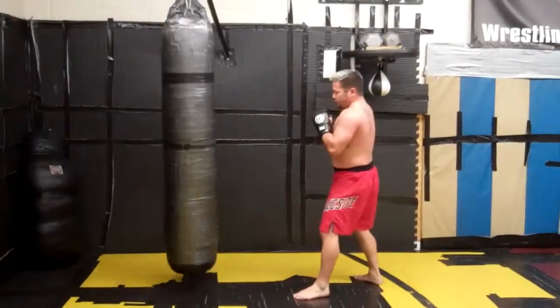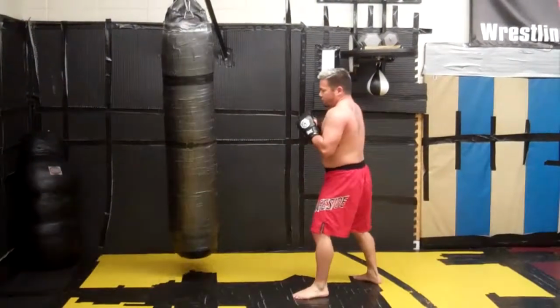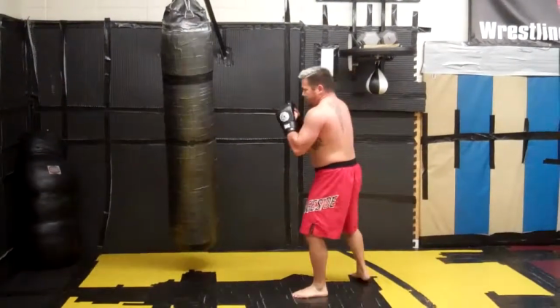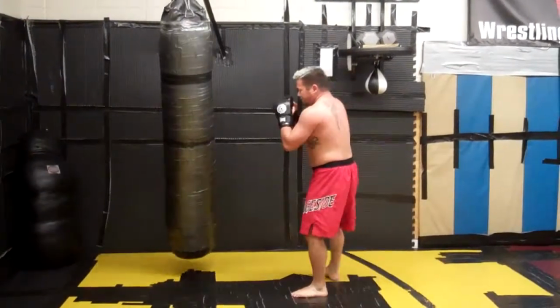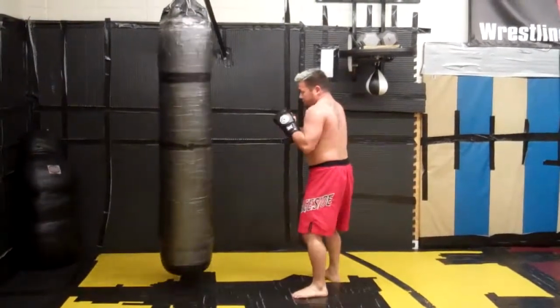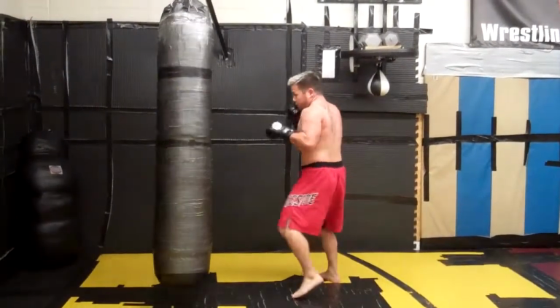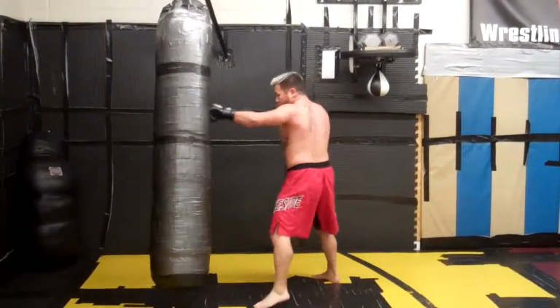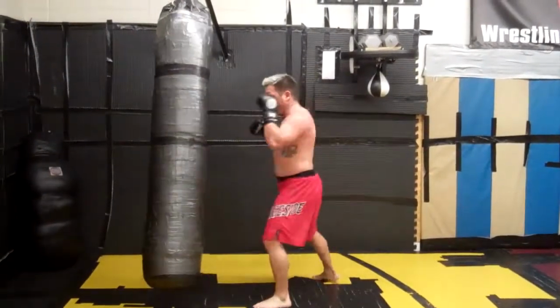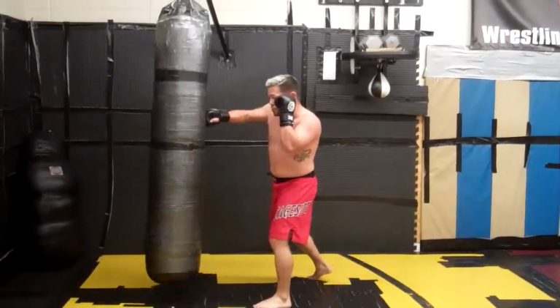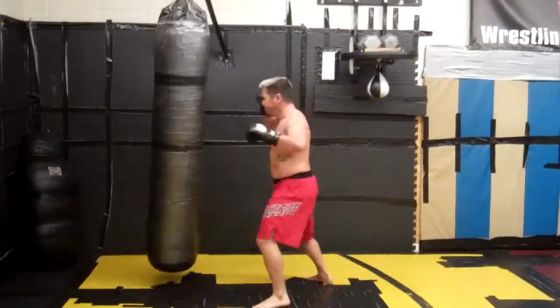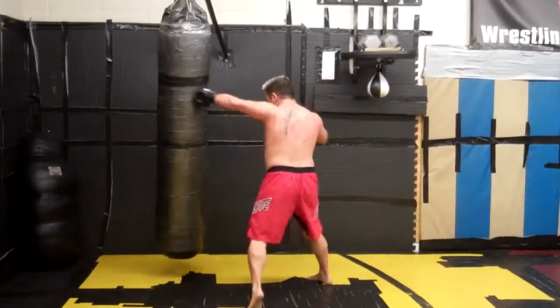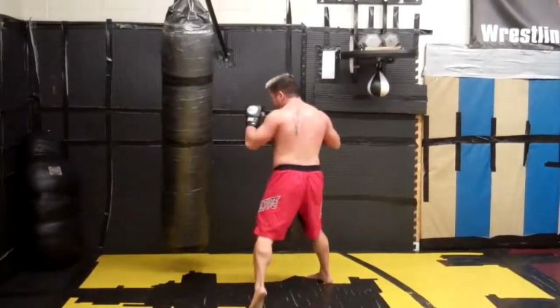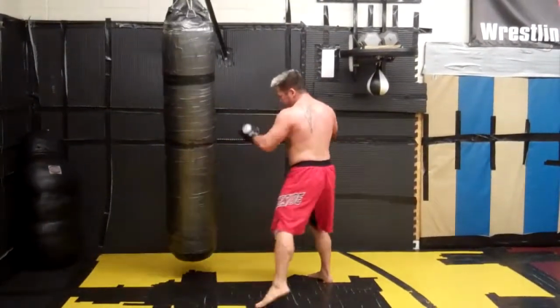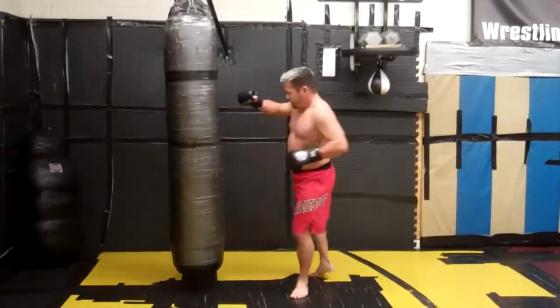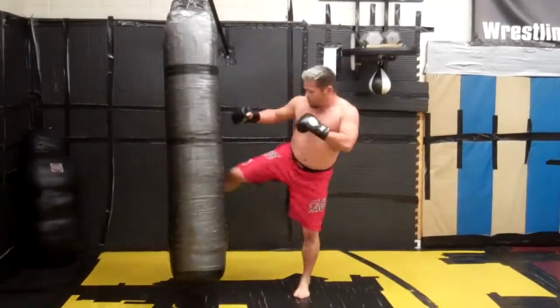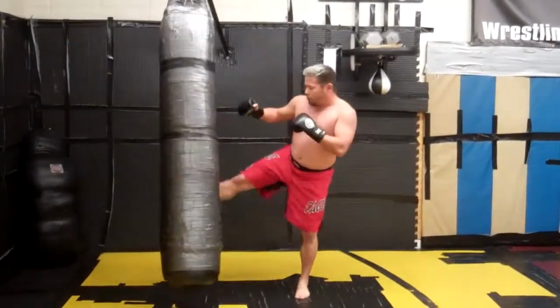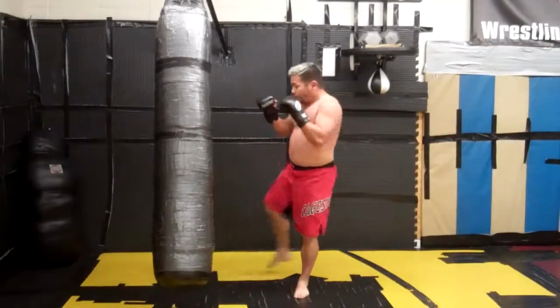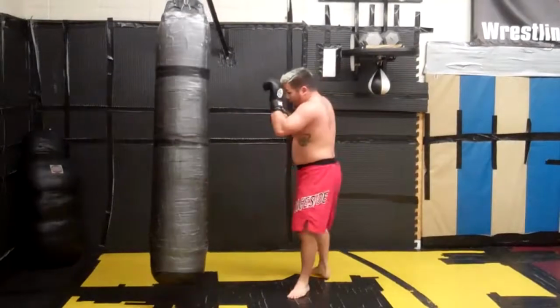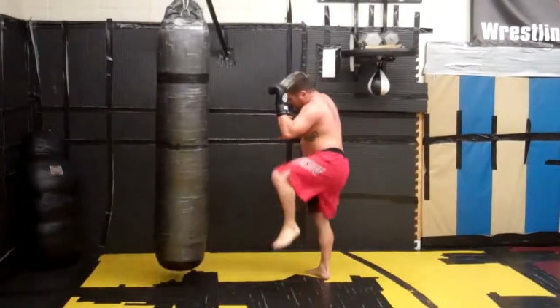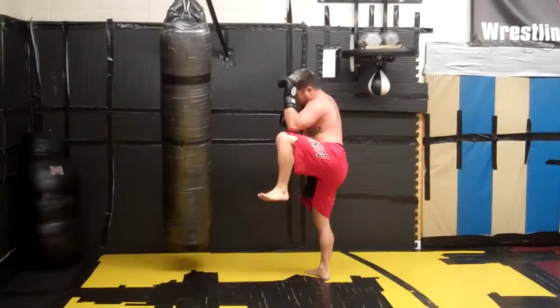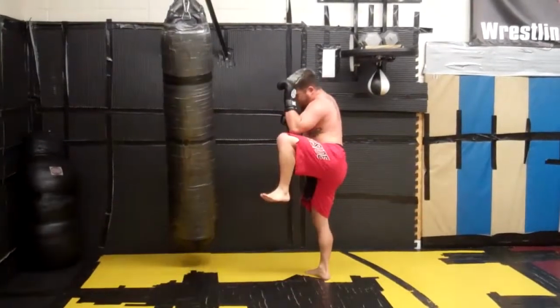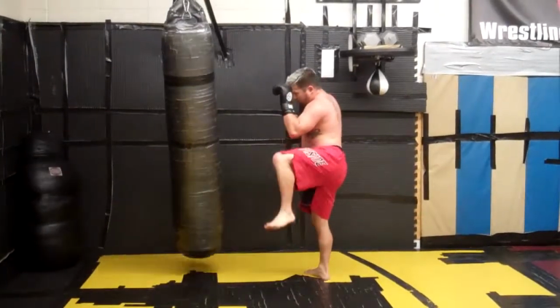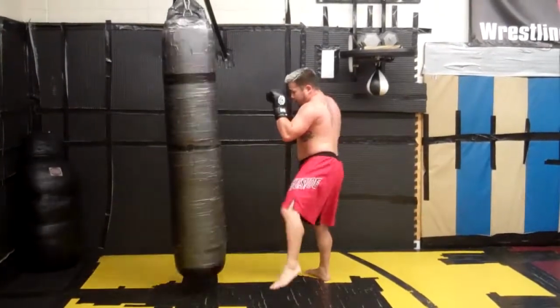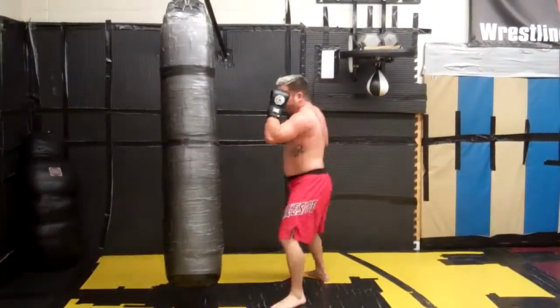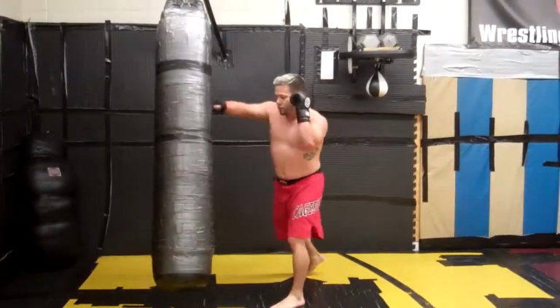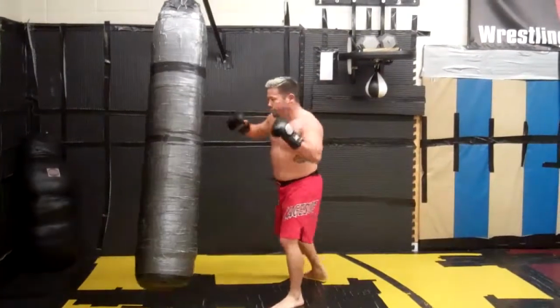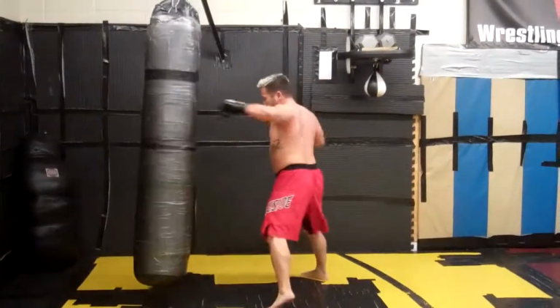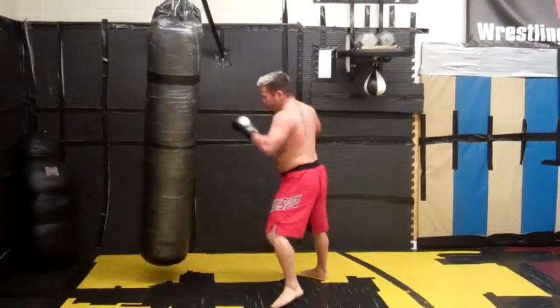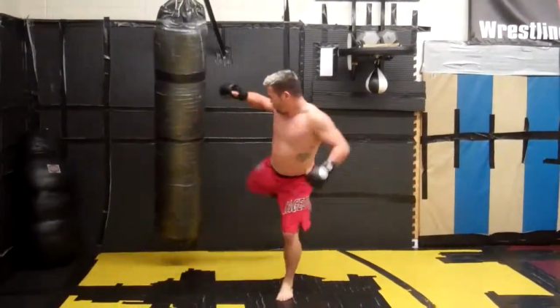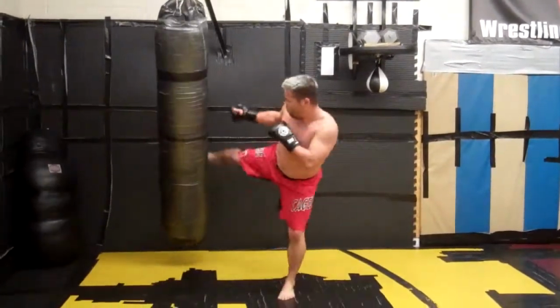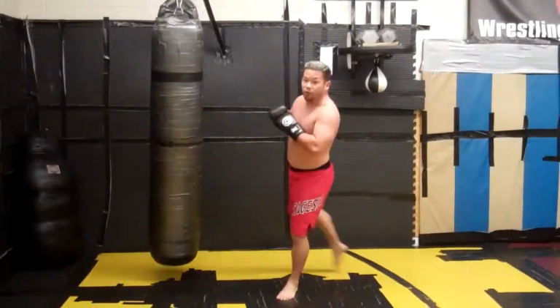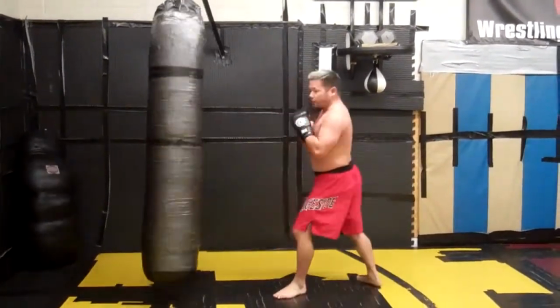One more time, slow. One, two, three, low kick — I check his return low kick — two, three, low kick.